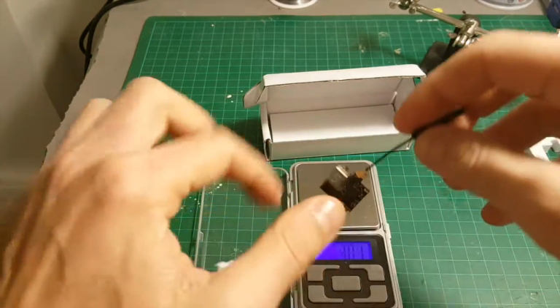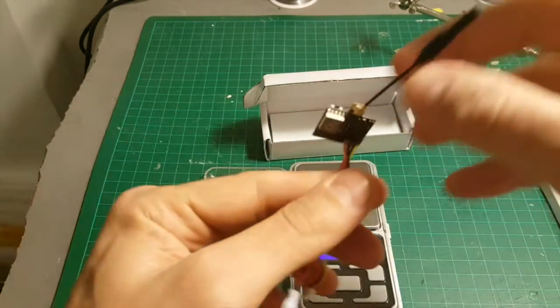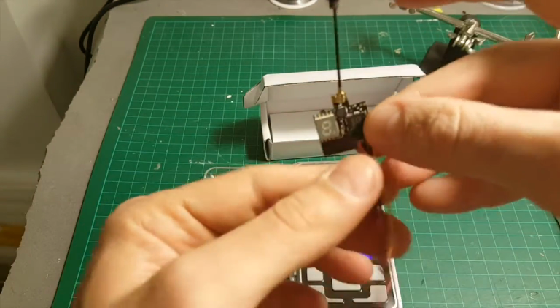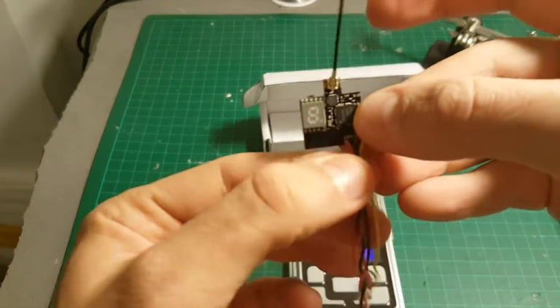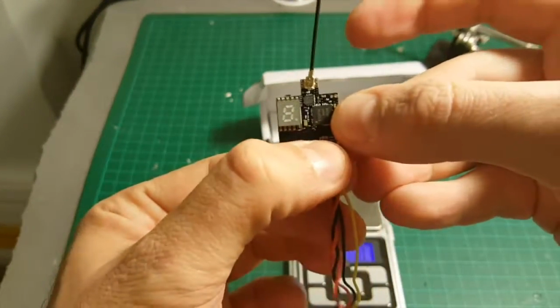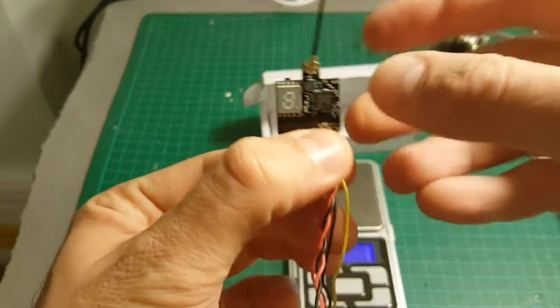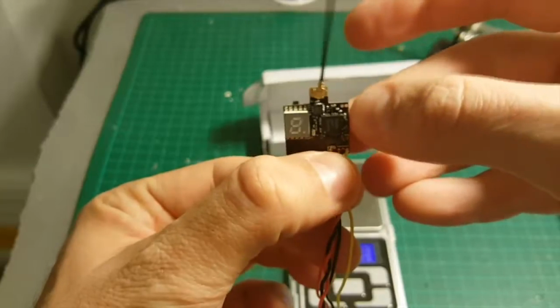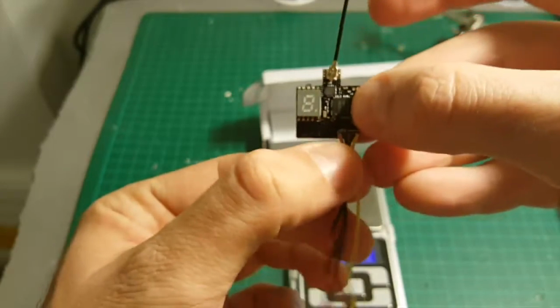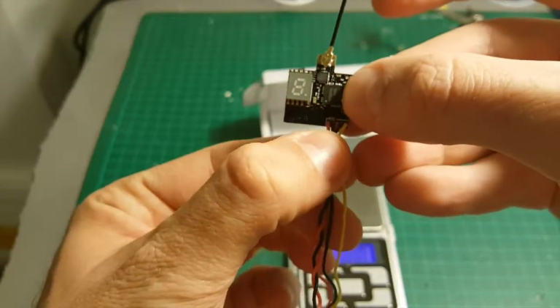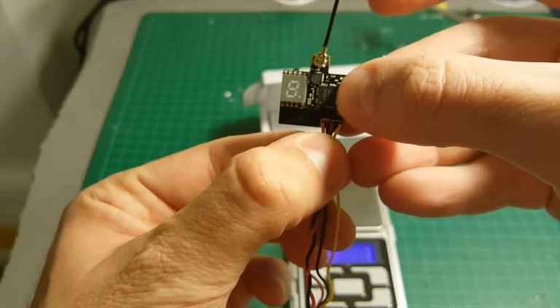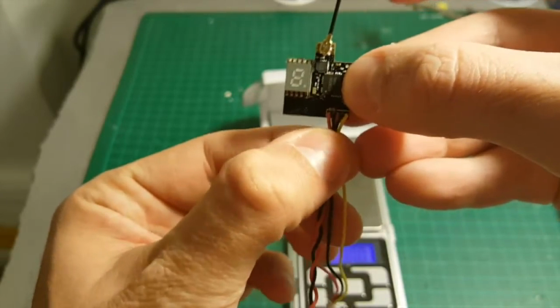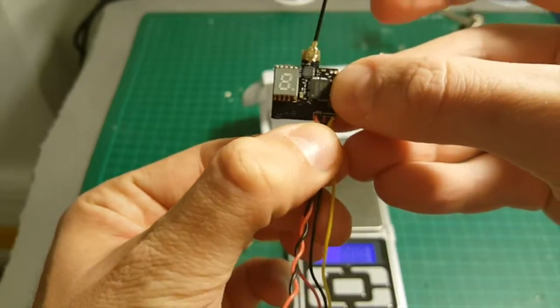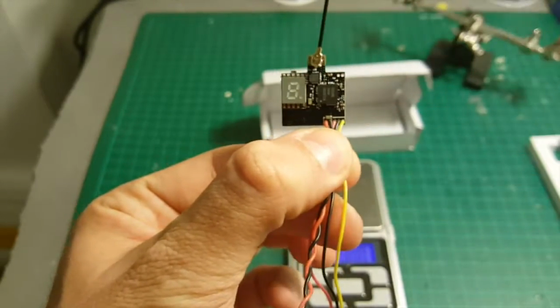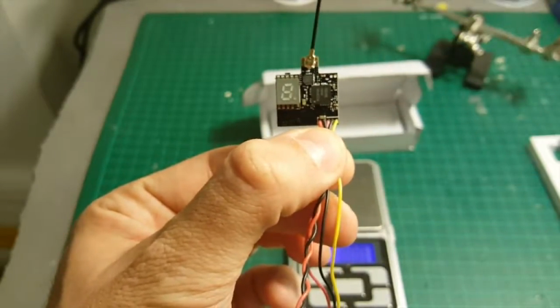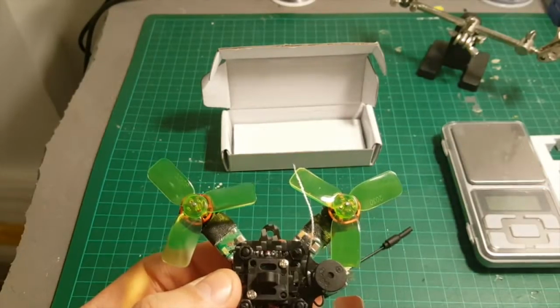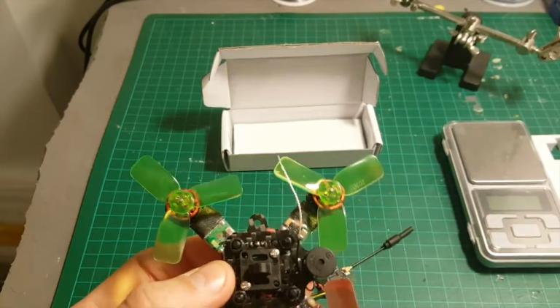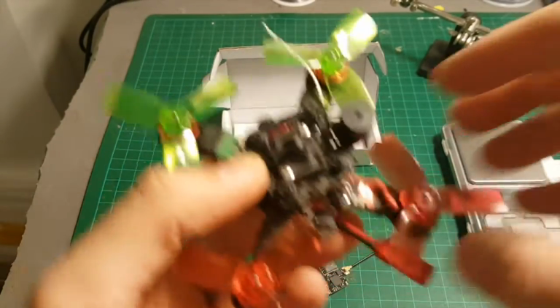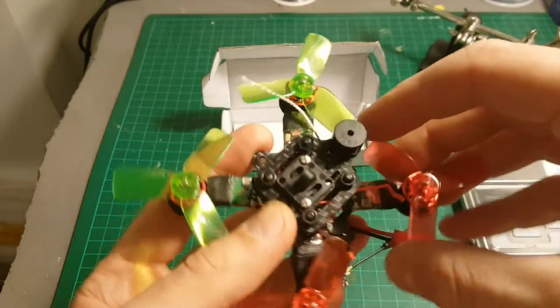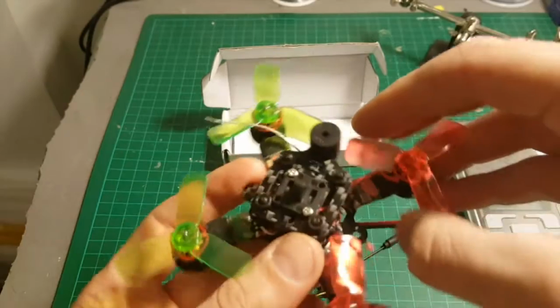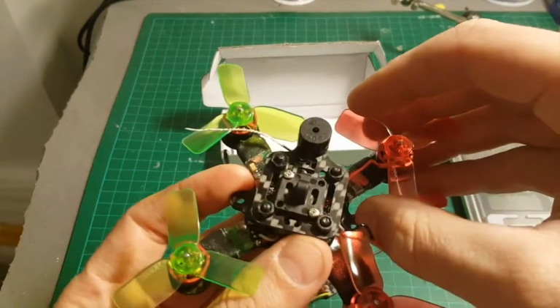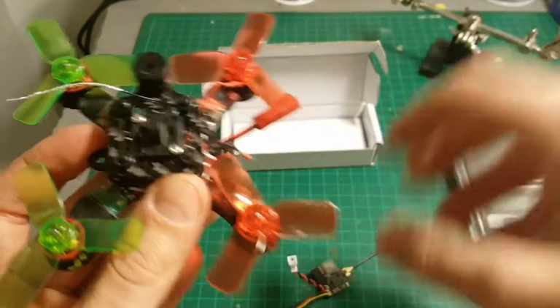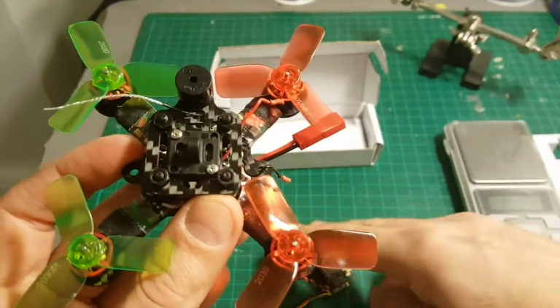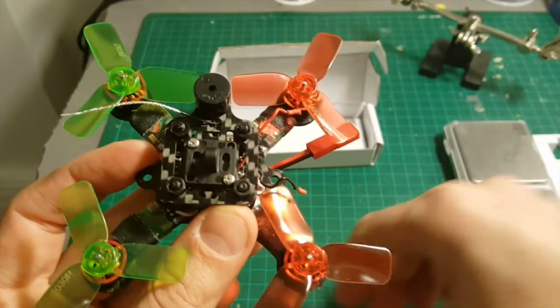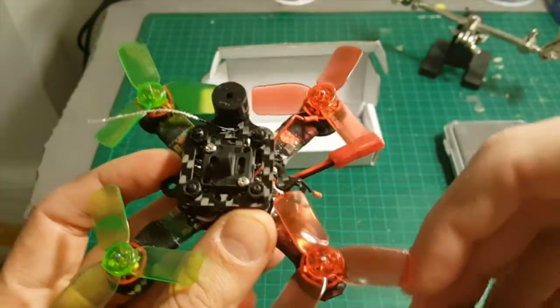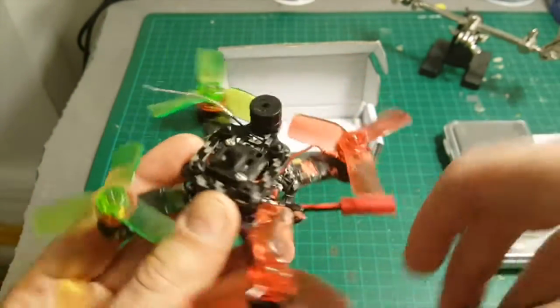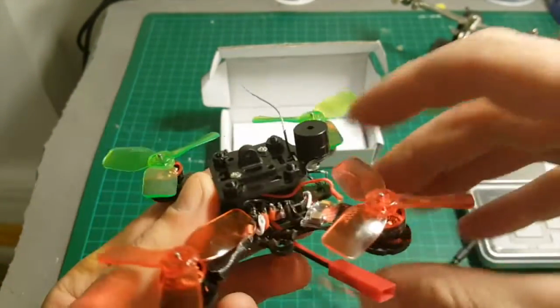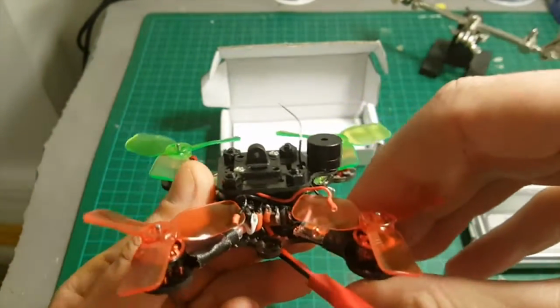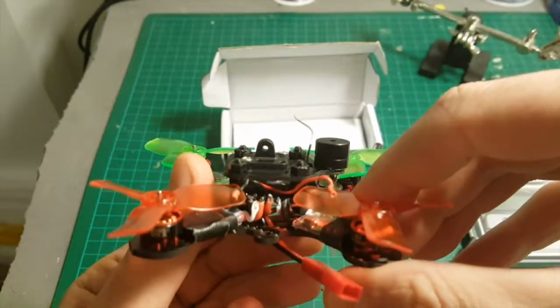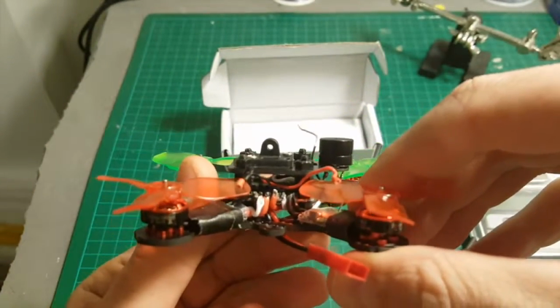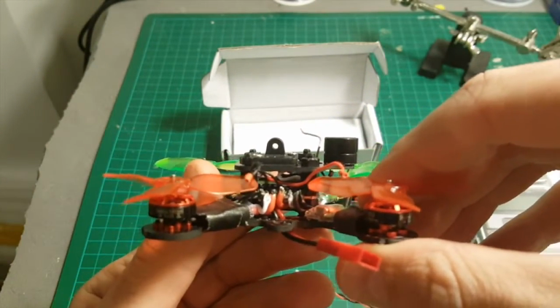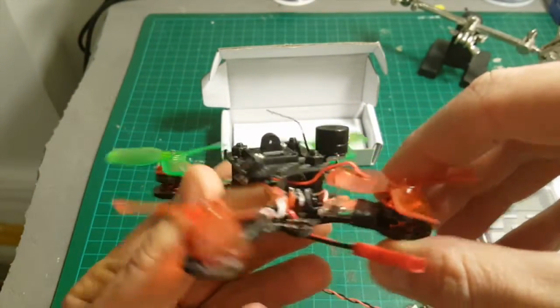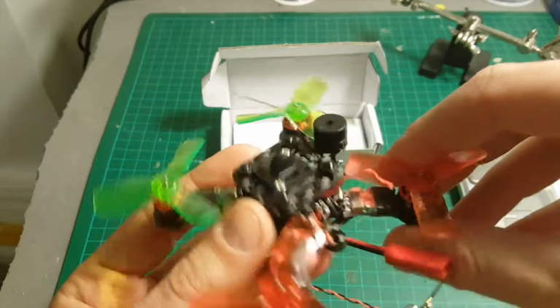The weight including the wires and the antenna is 2.84g. I'm going to remove most of the wires, so I'm pretty sure it's going to save at least half a gram. The next thing I'm going to do is connect the transmitter to my newly built Pico X quadcopter.